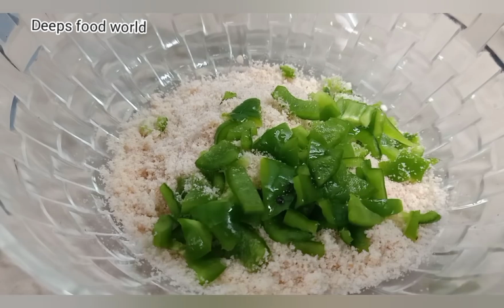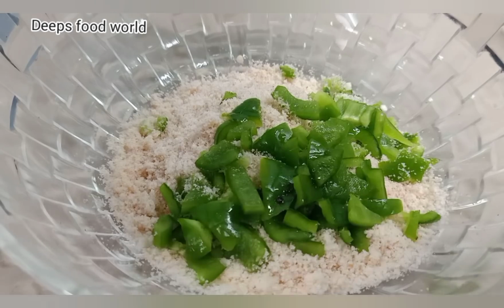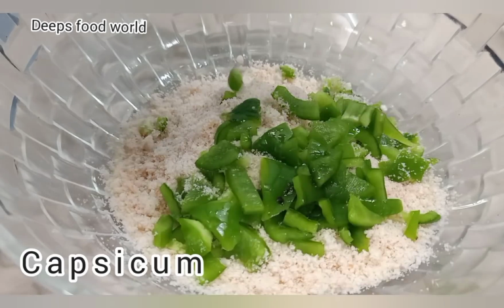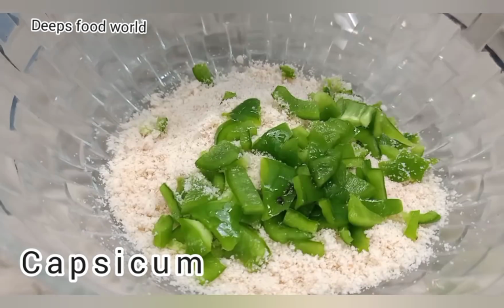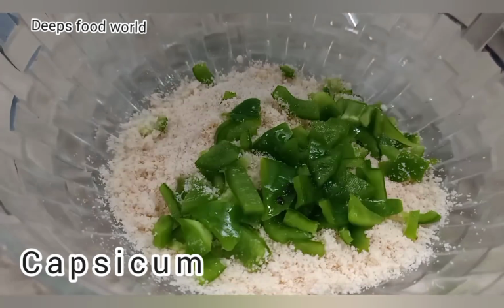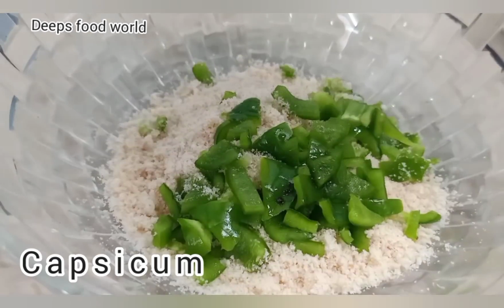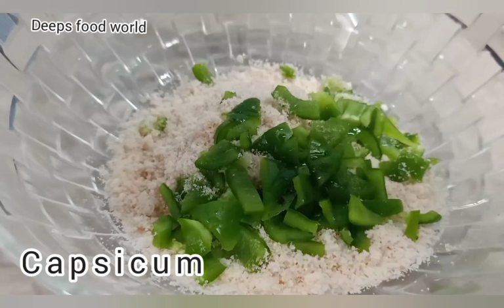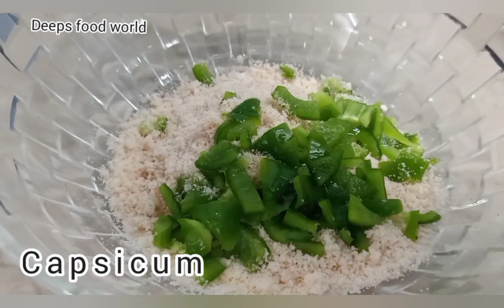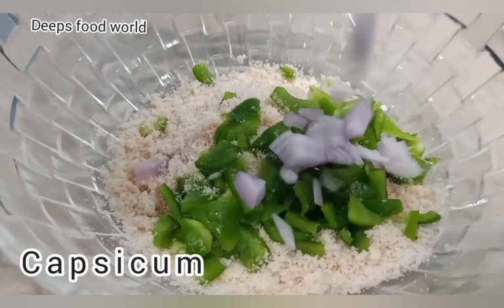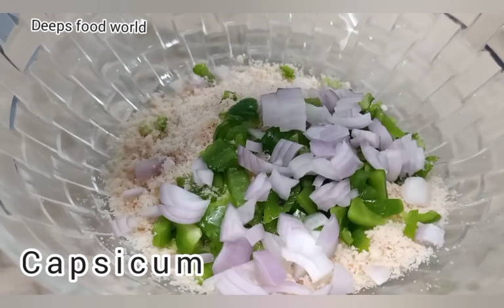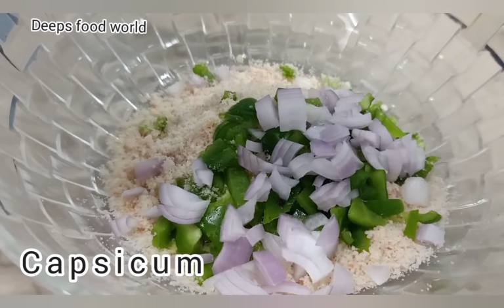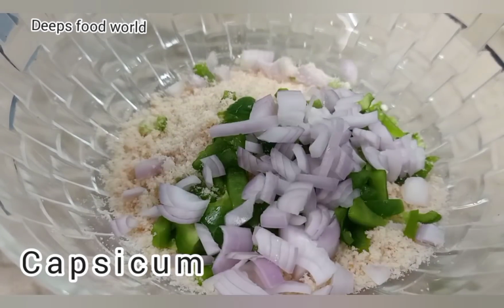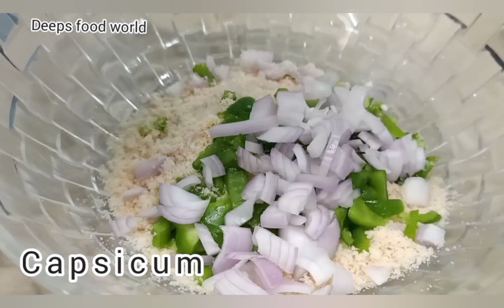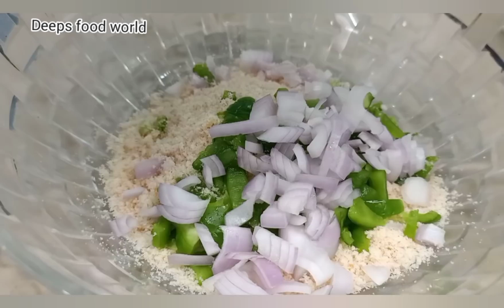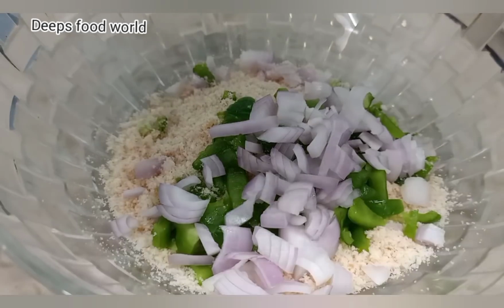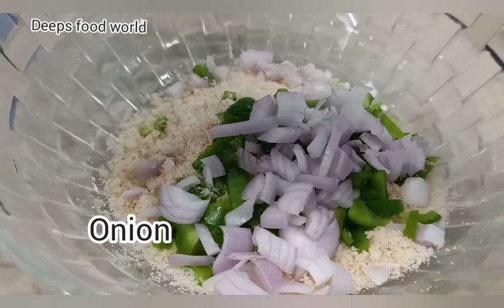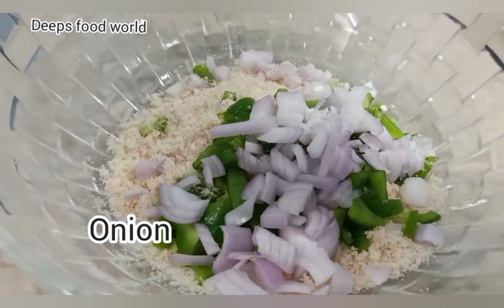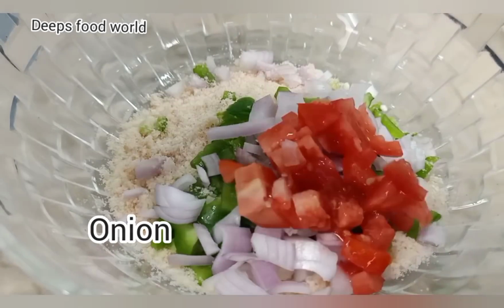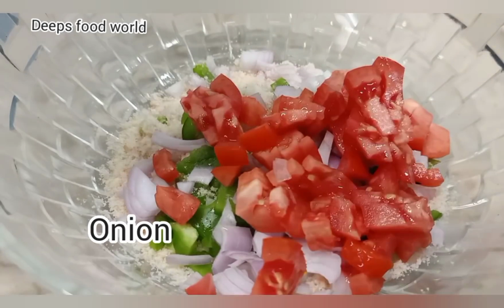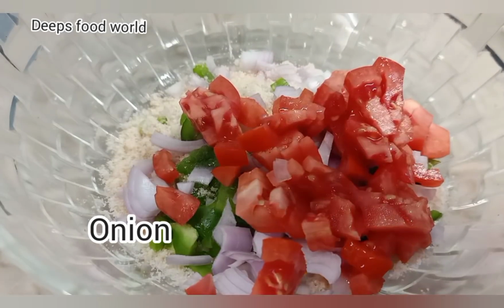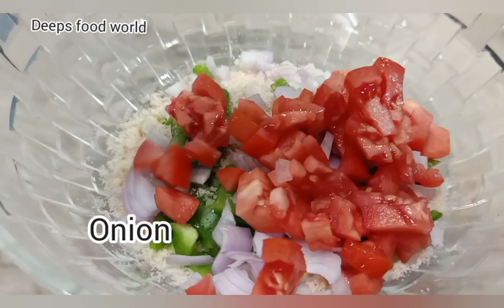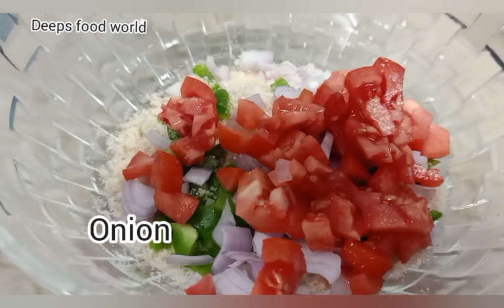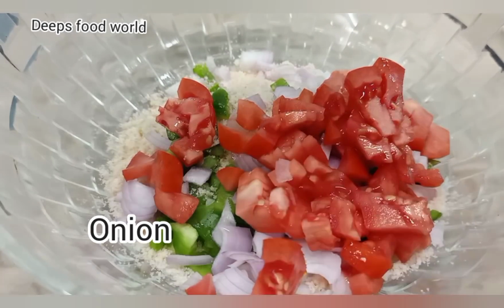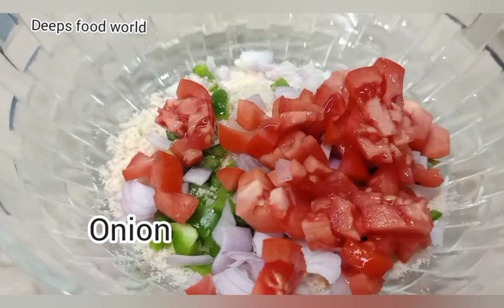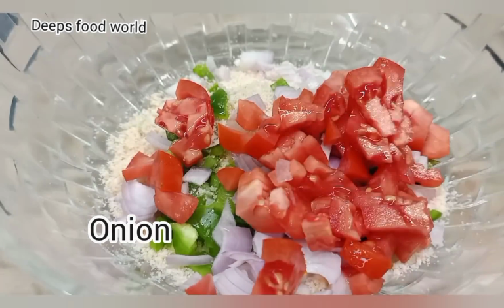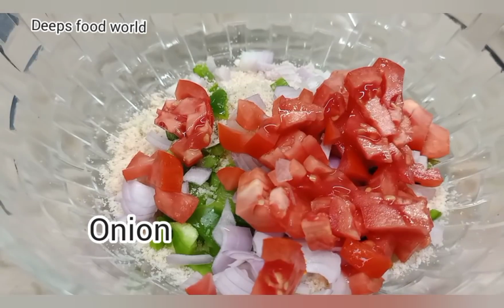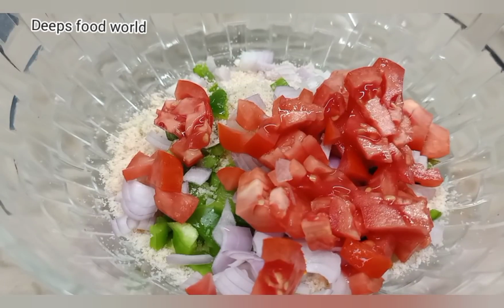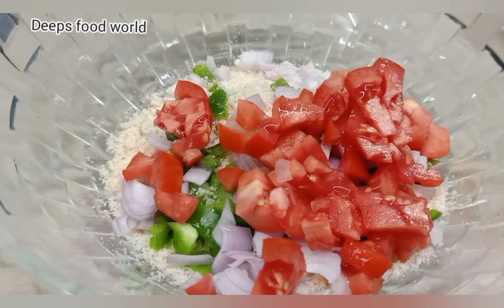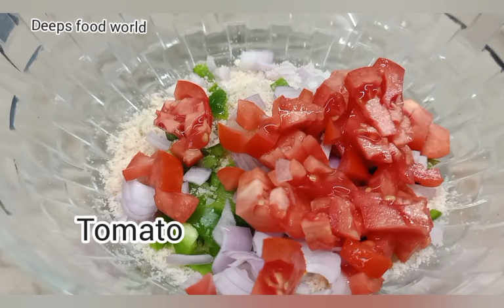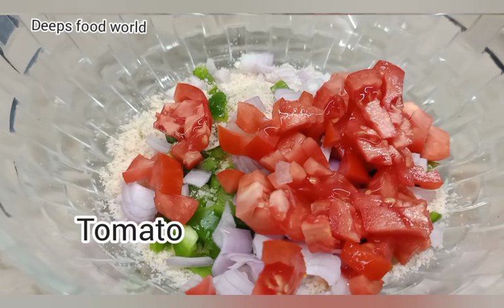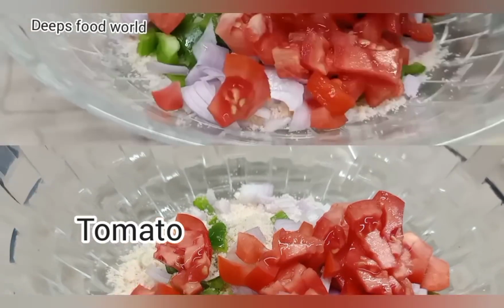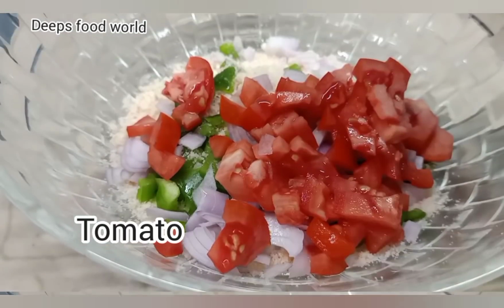I'm going to add some vegetables. Now add some vegetable ingredients.